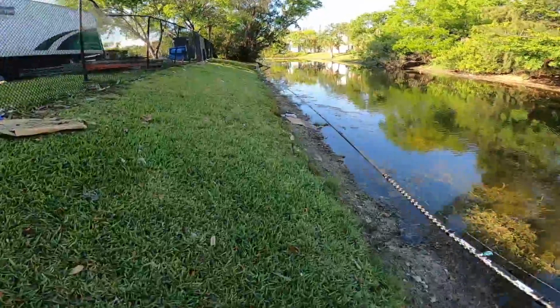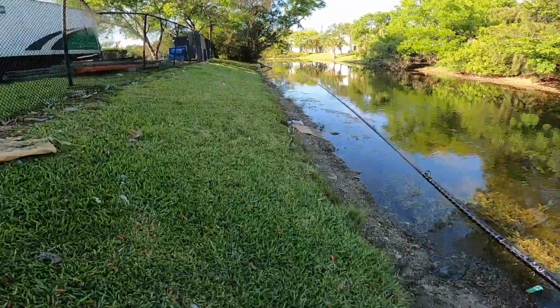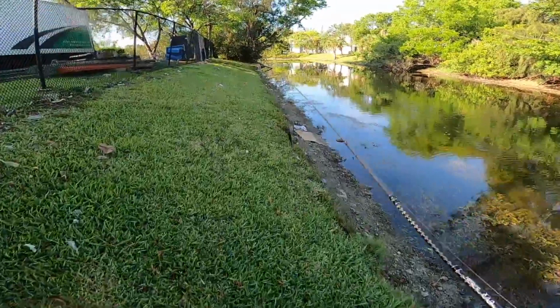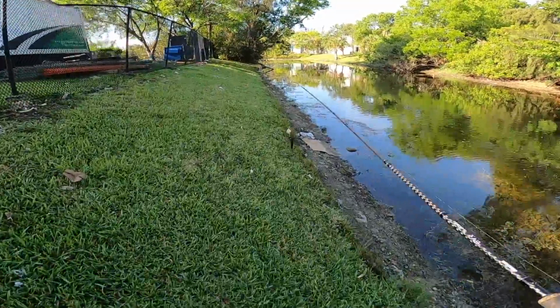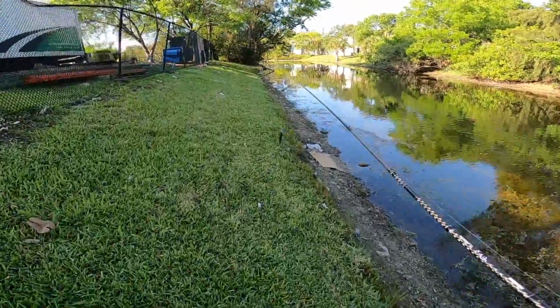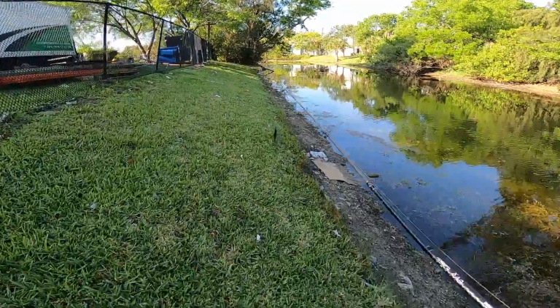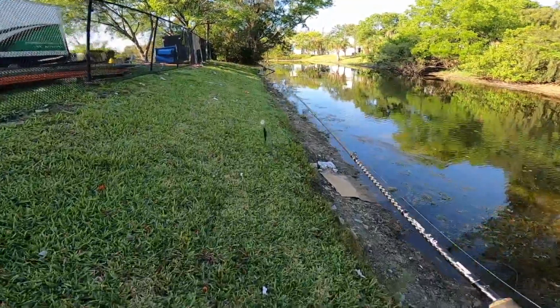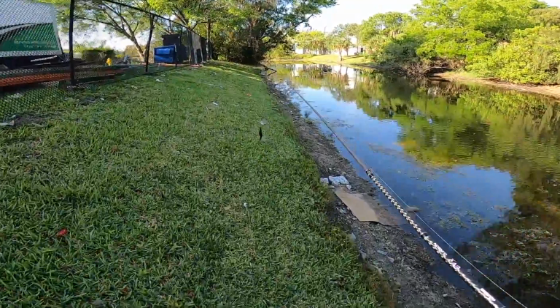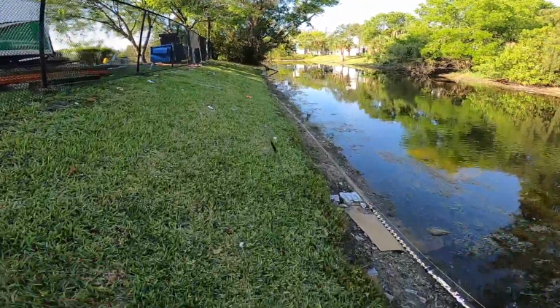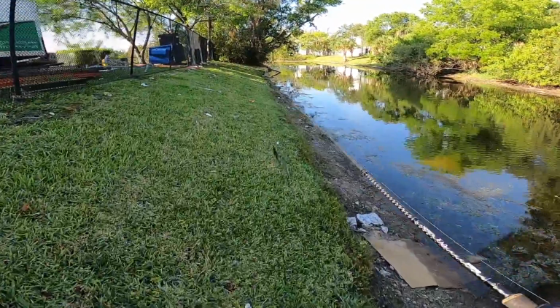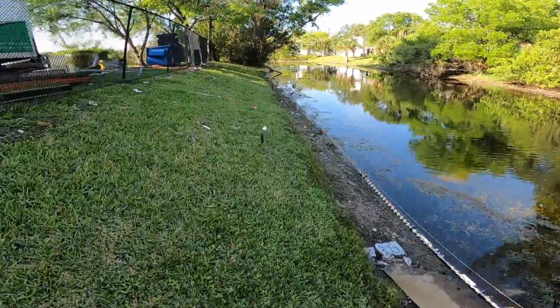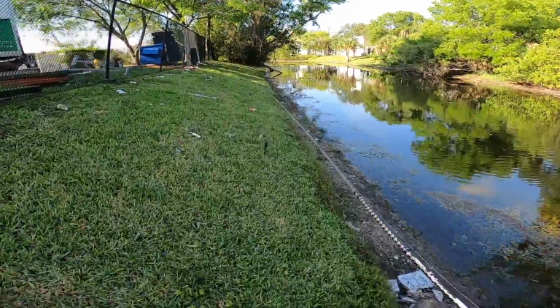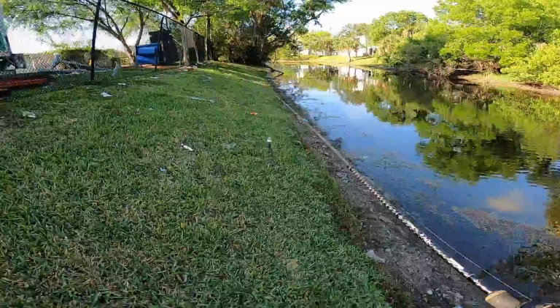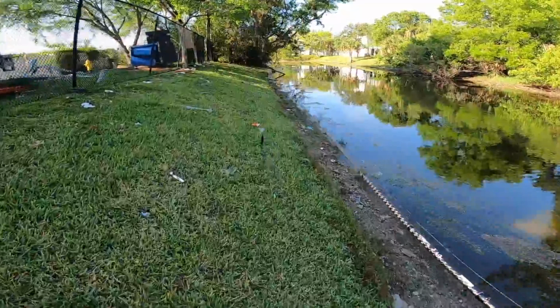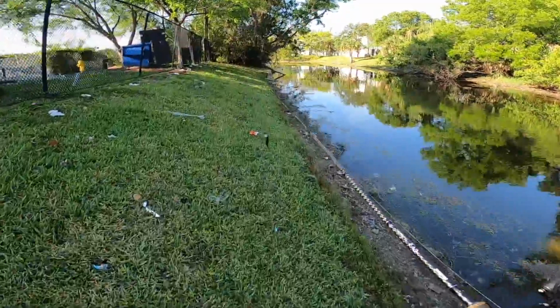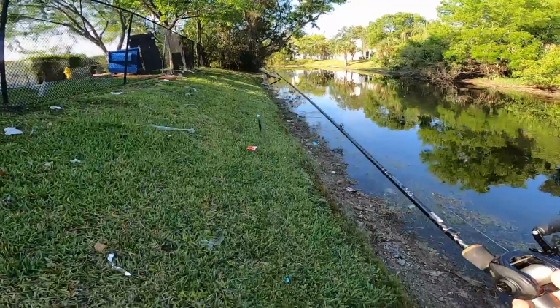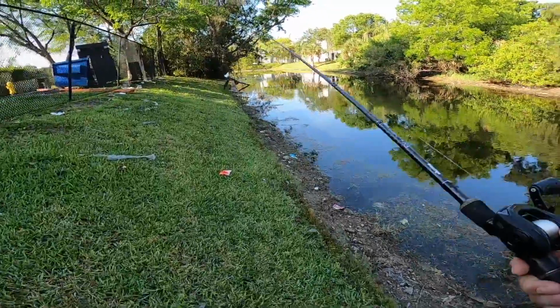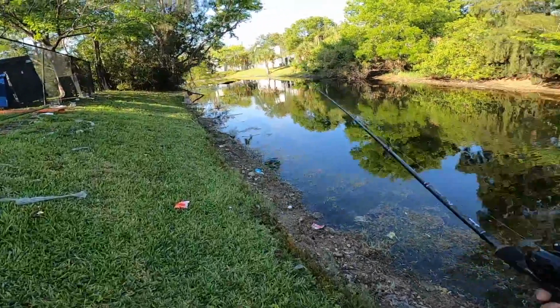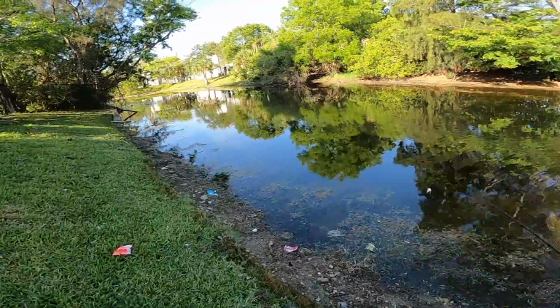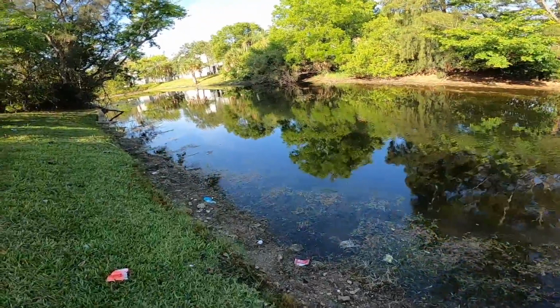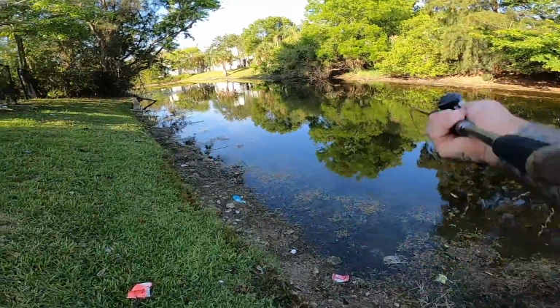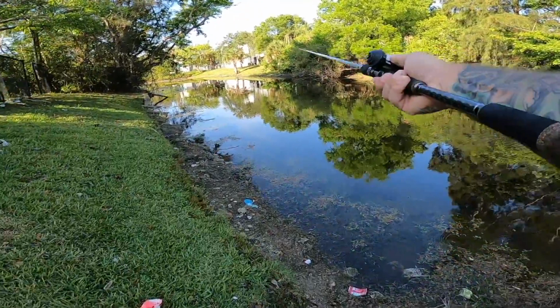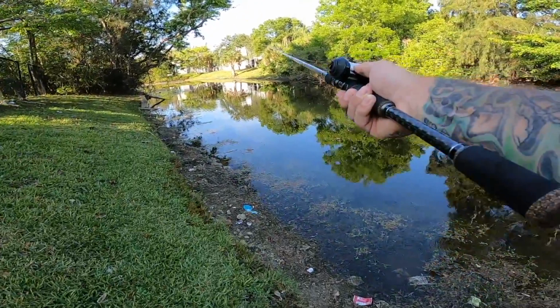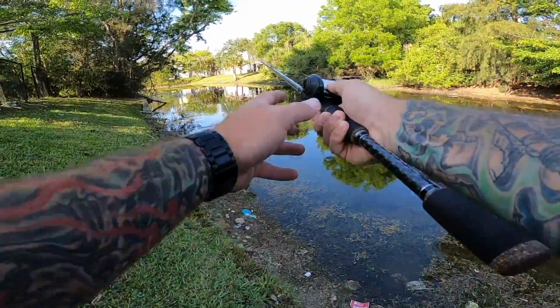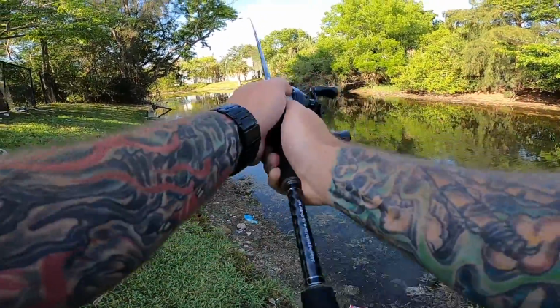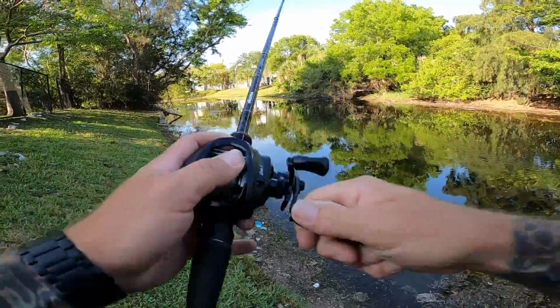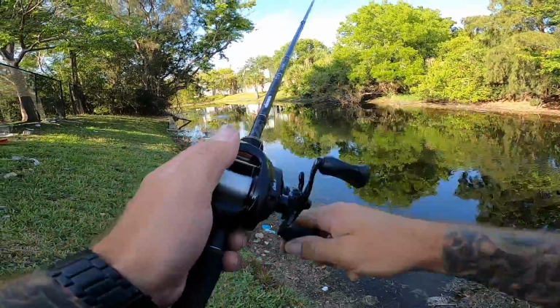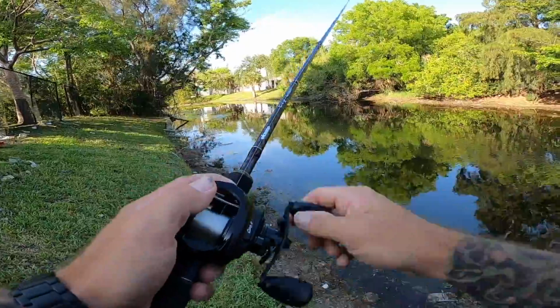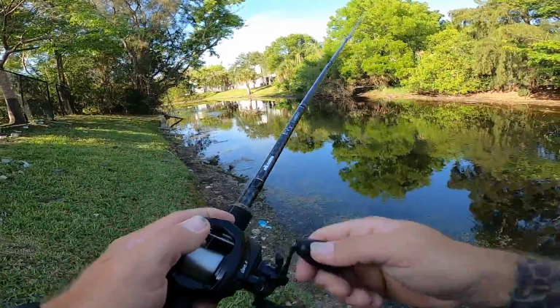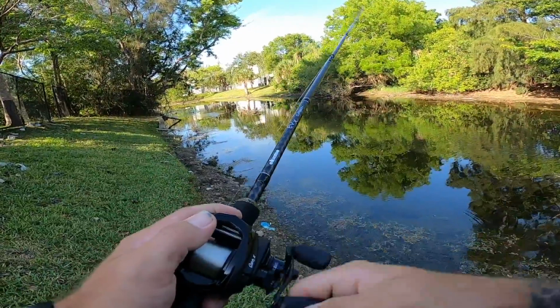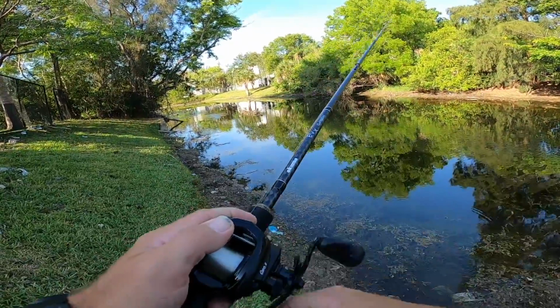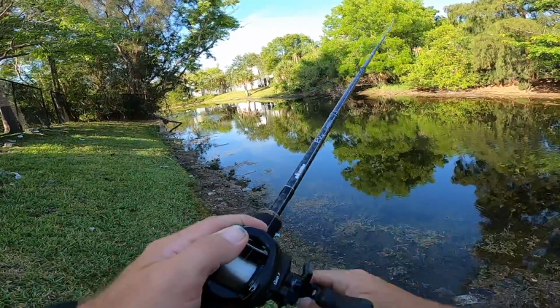As the day gets brighter I'll switch to a different bait and see if I can't put a few more in the cooler. I did bring a very small cooler, so I might have to be selective about which ones I keep. But I got one in the box, and one is all I need for a catch and cook.